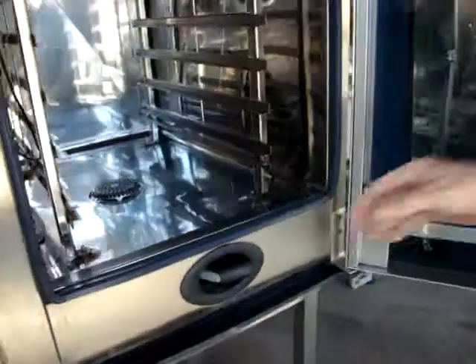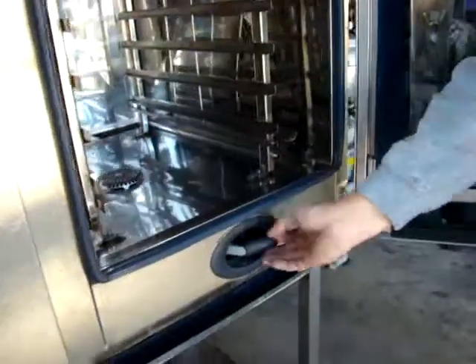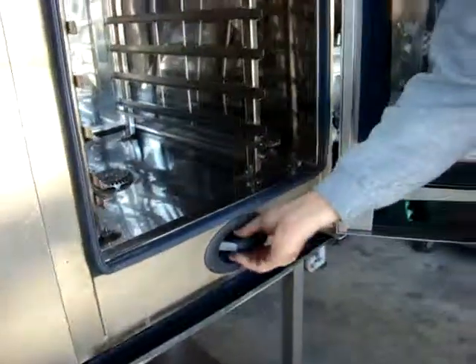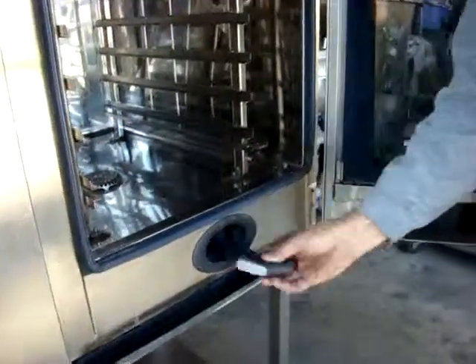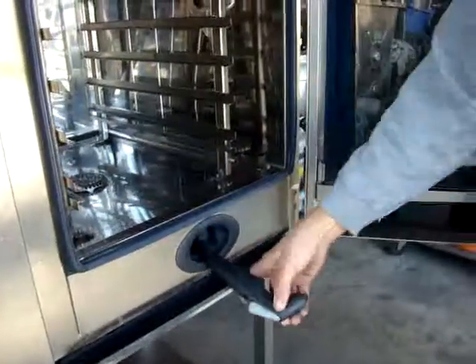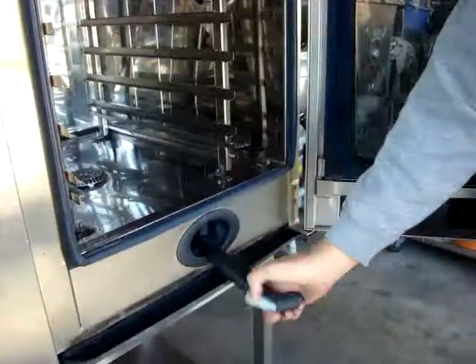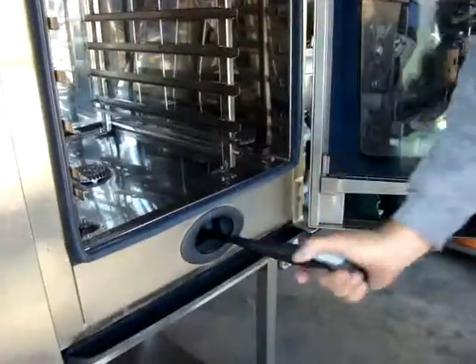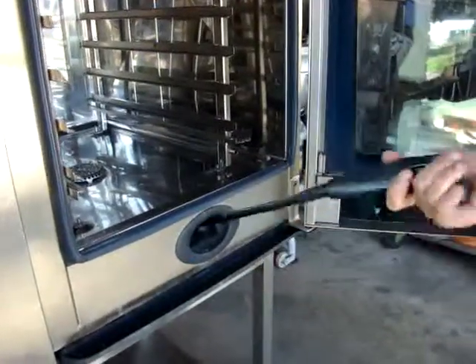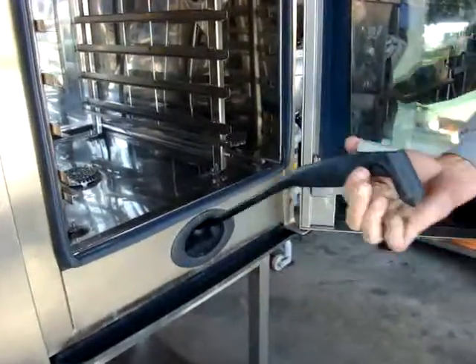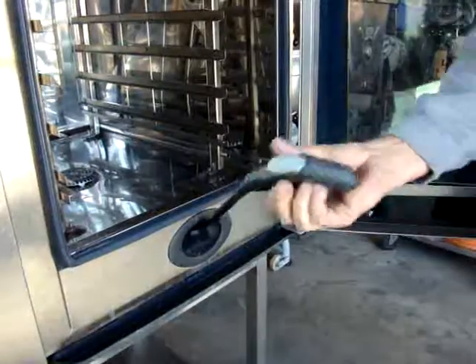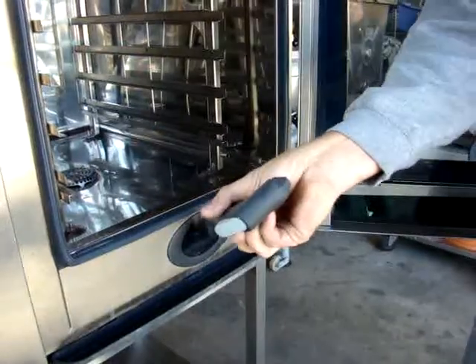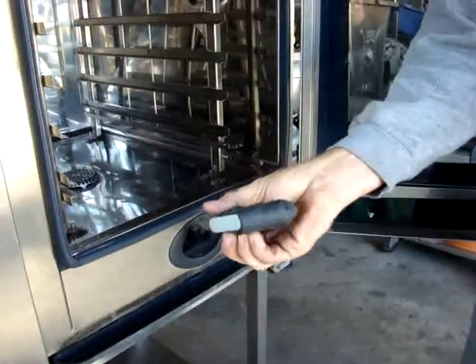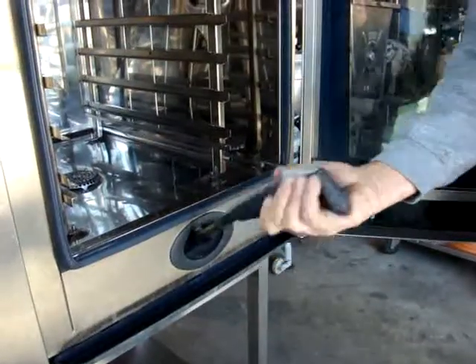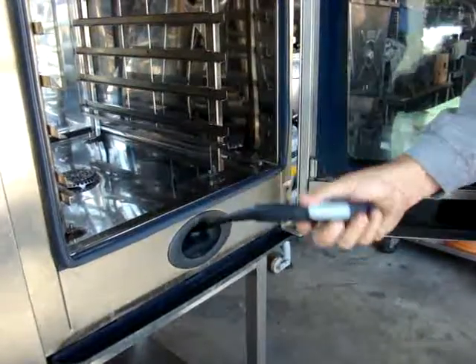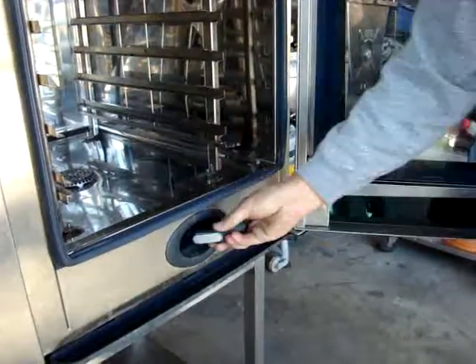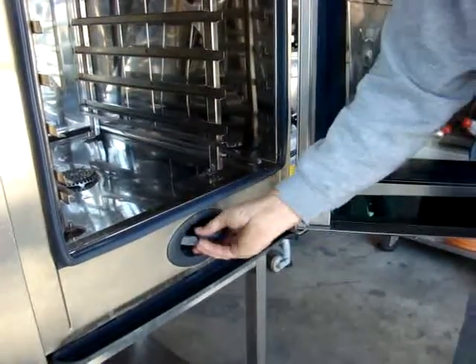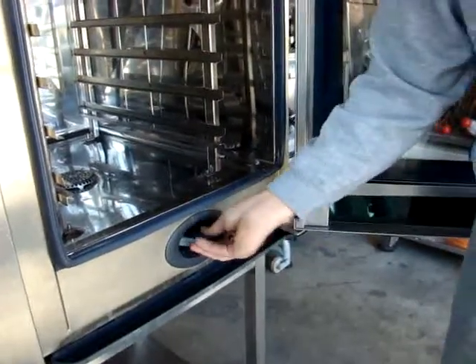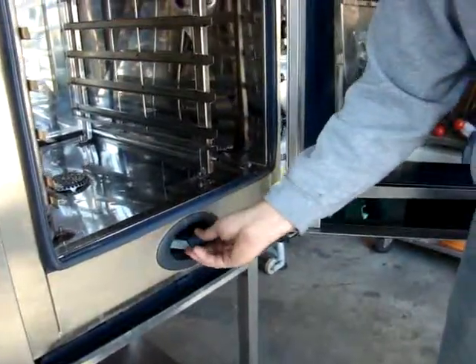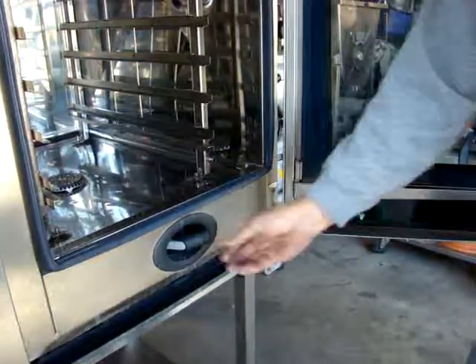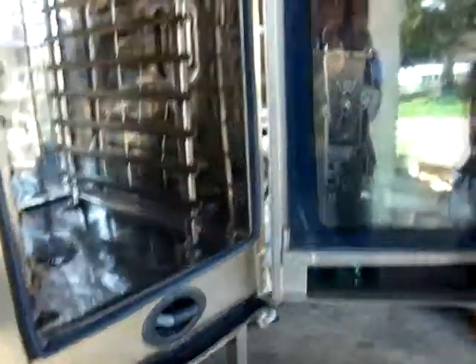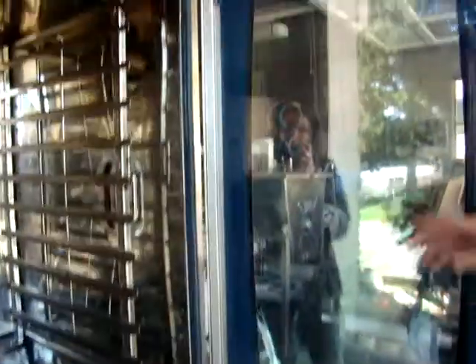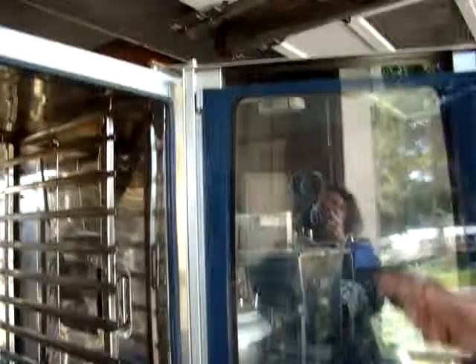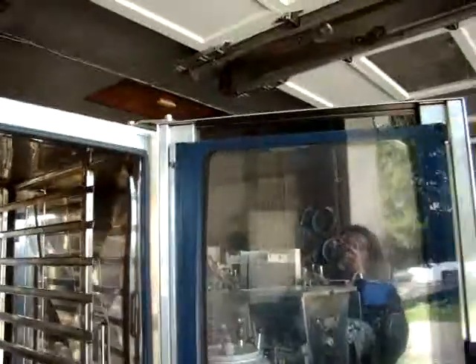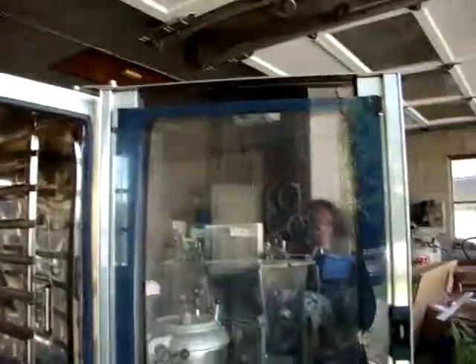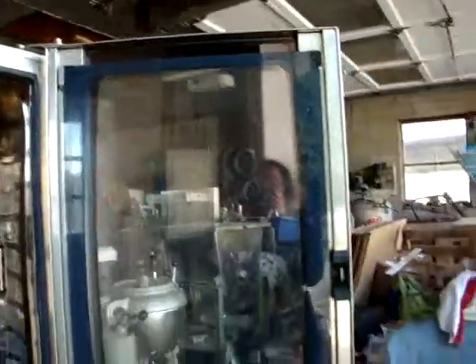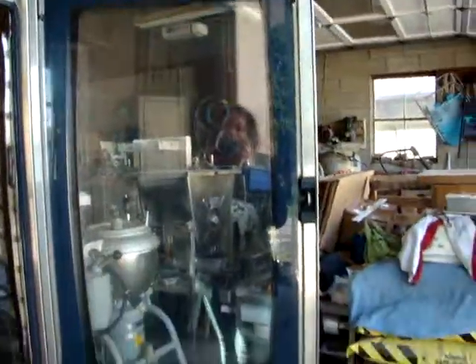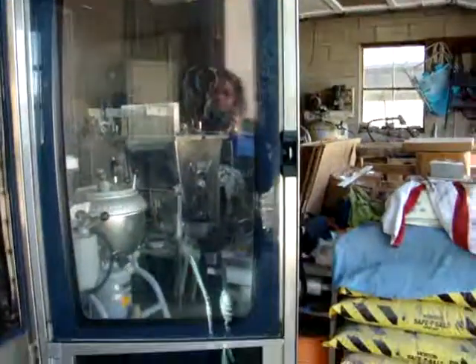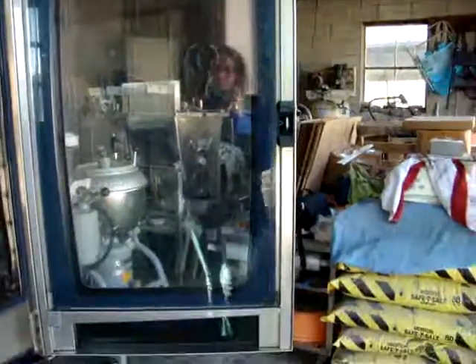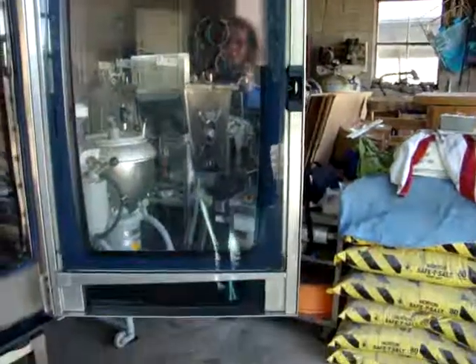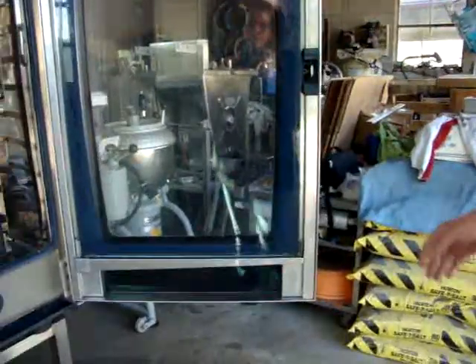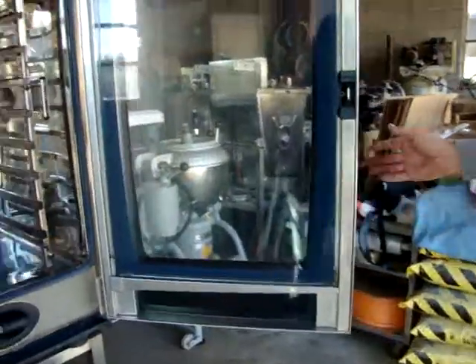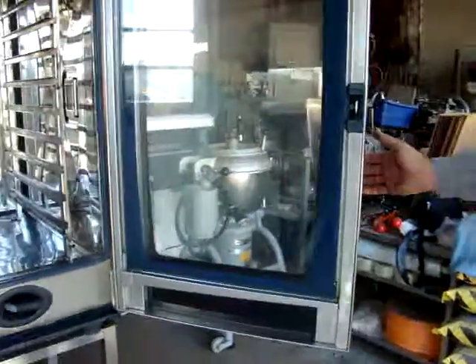Here's your sprayer nozzle for the steam. We cleaned the glass — nice door. We took it apart and cleaned the glass inside and out.